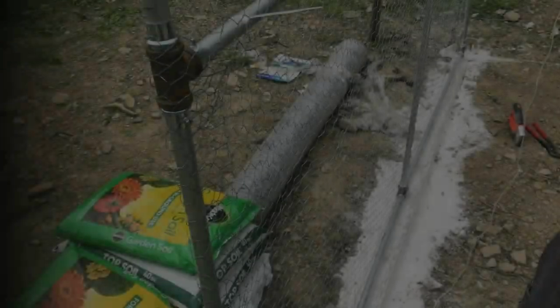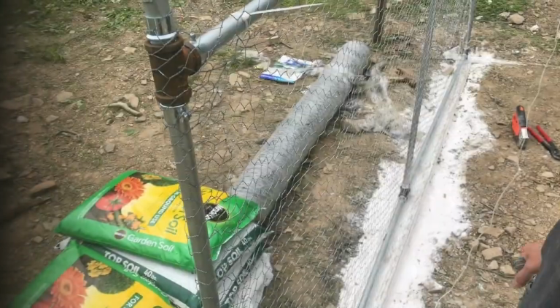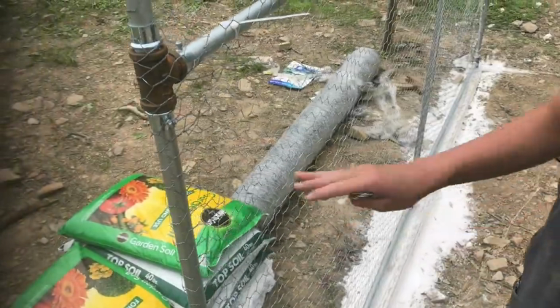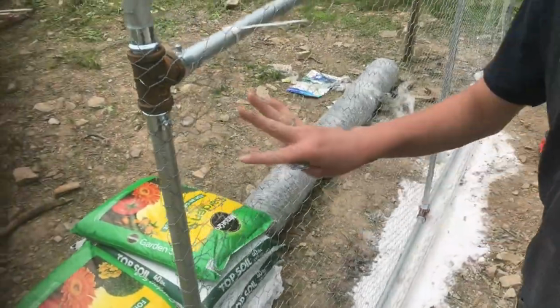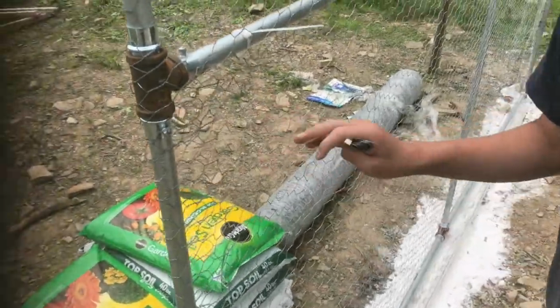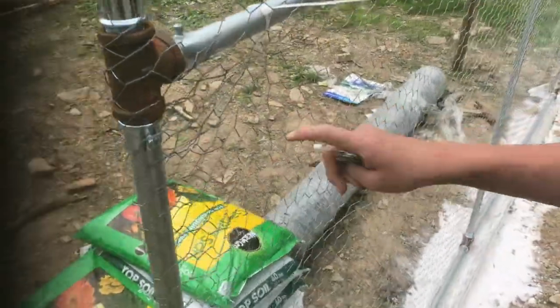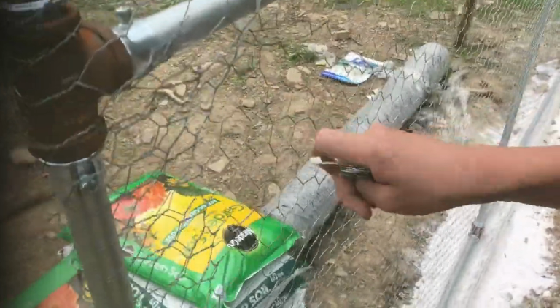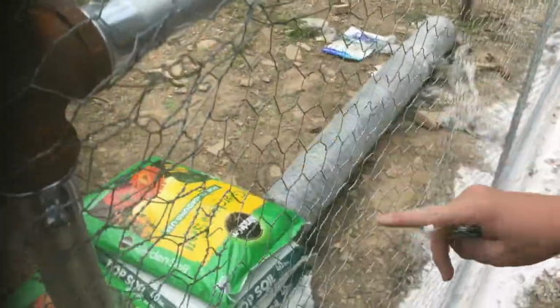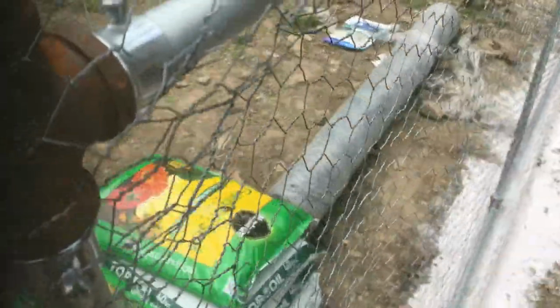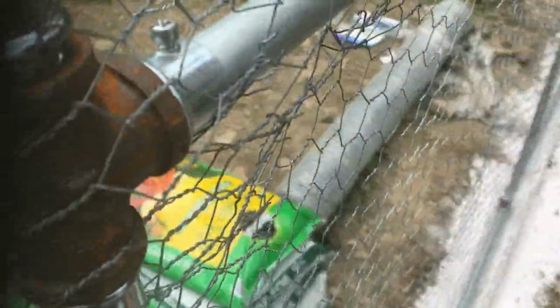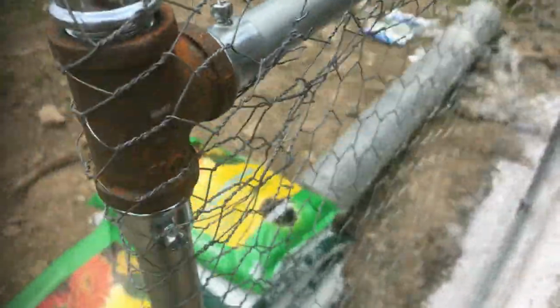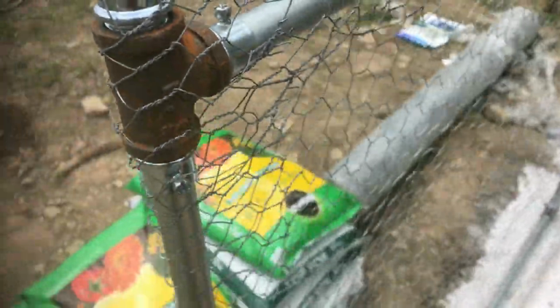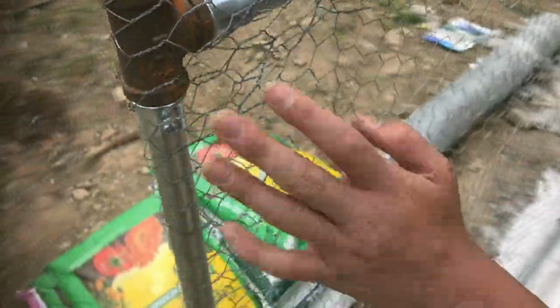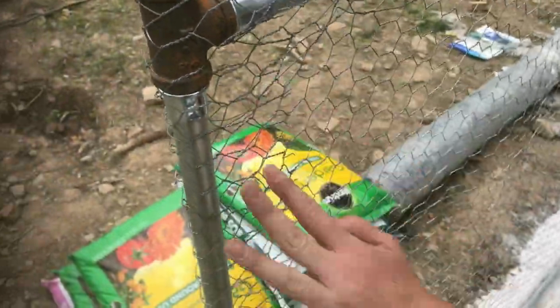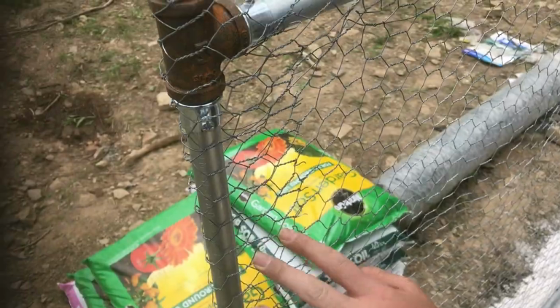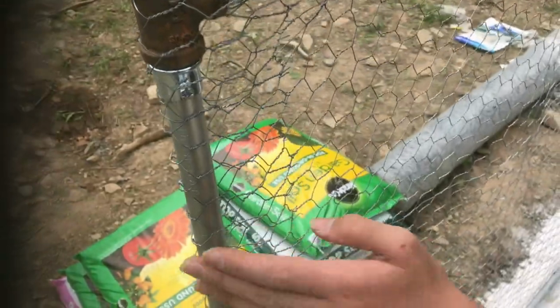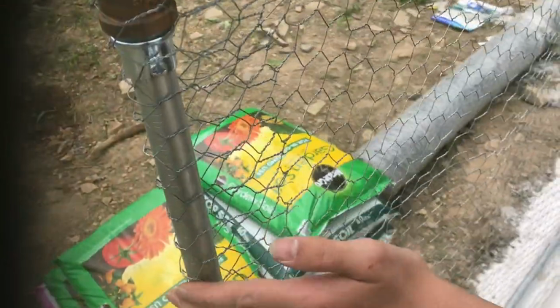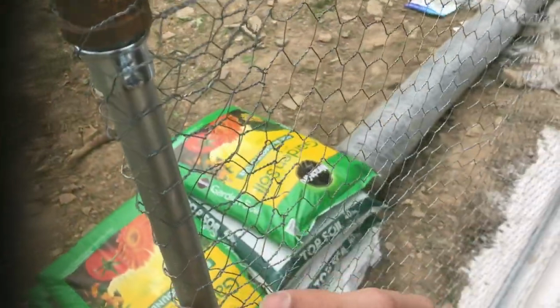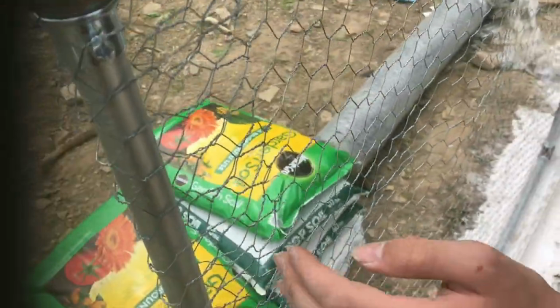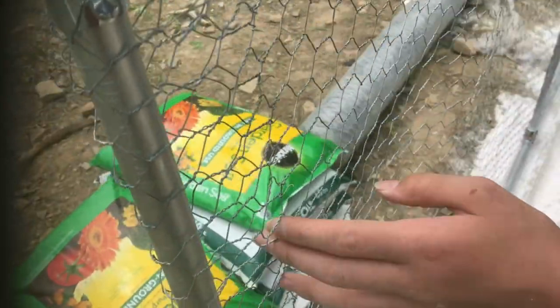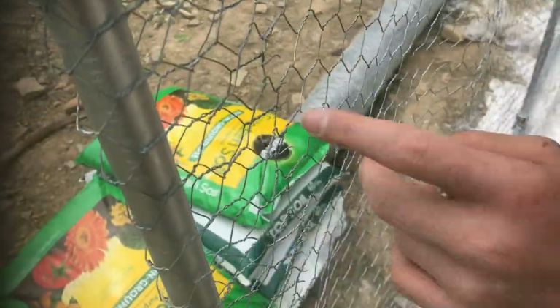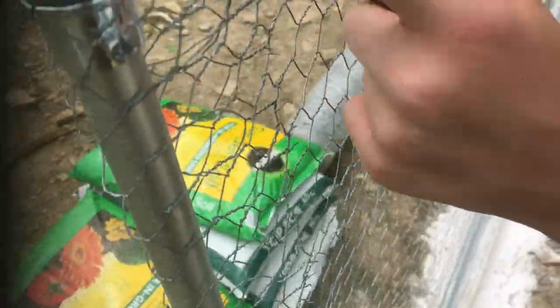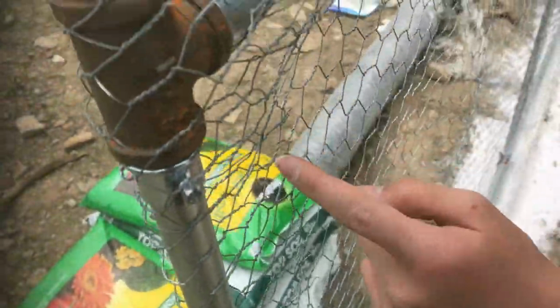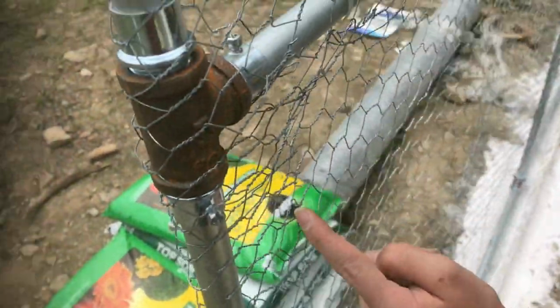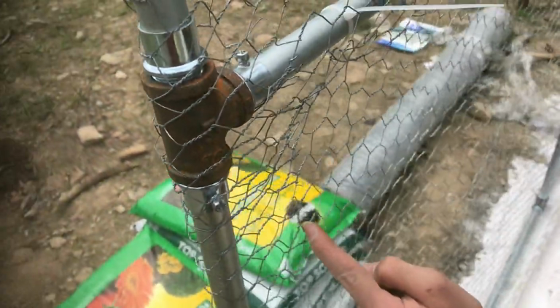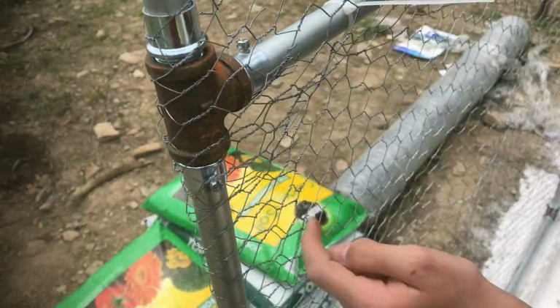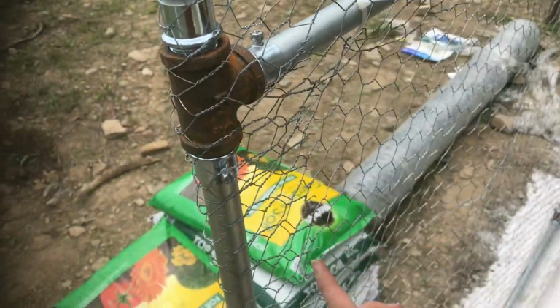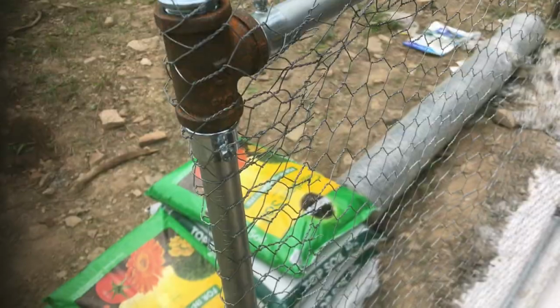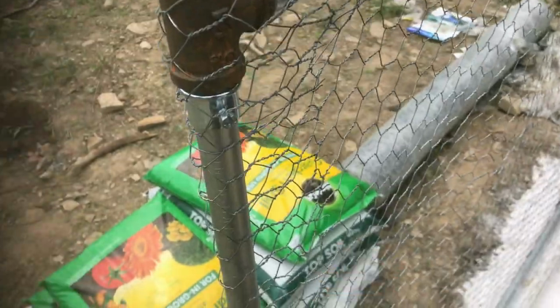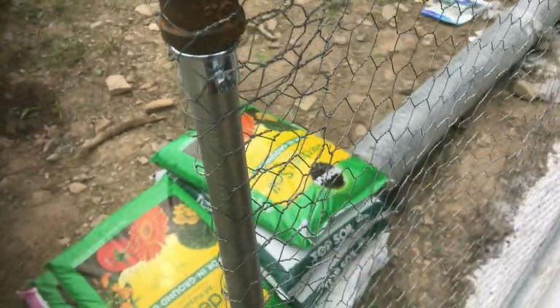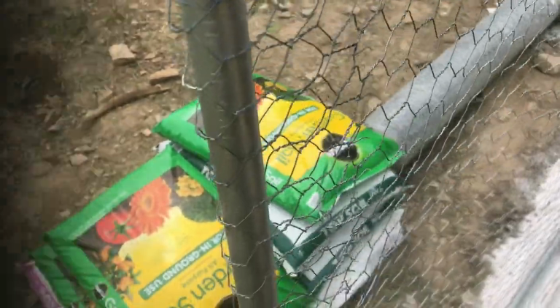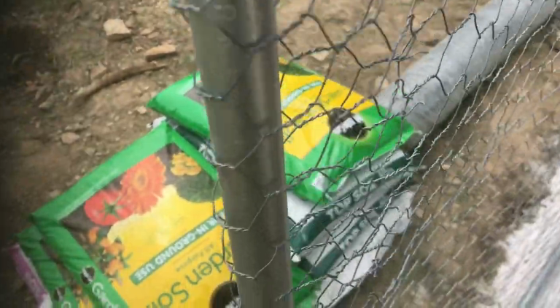To get a fence set up really clean and straight, what I do is make sure your very start is lined up. All these ties that I tied in were all along the same row.